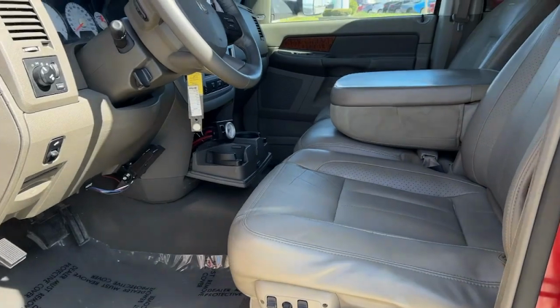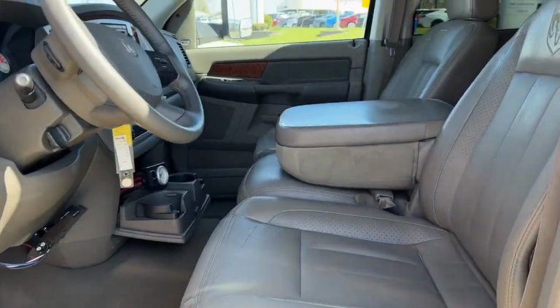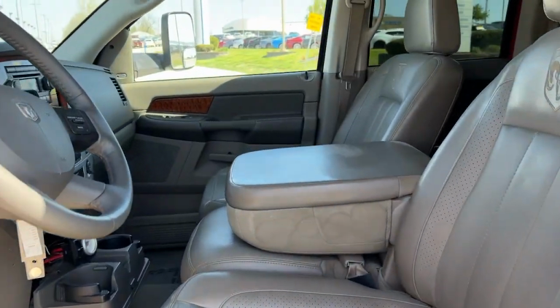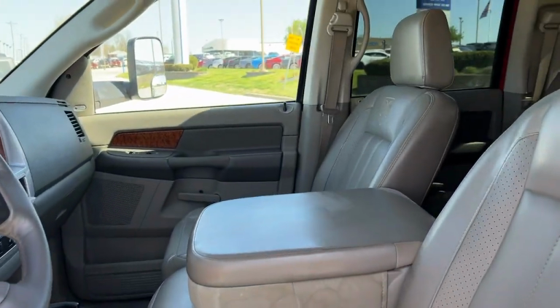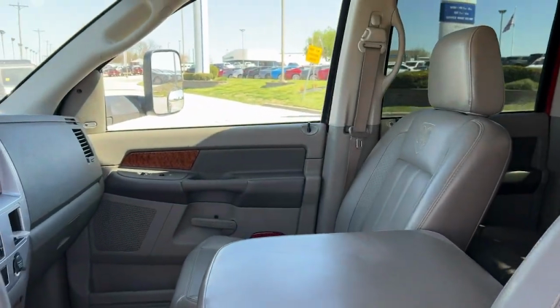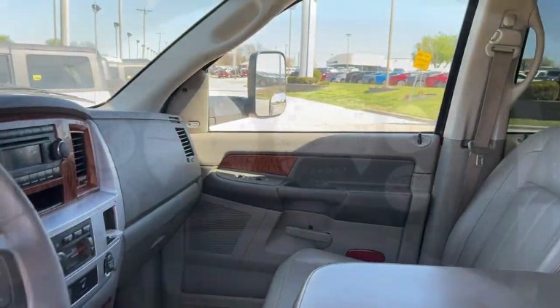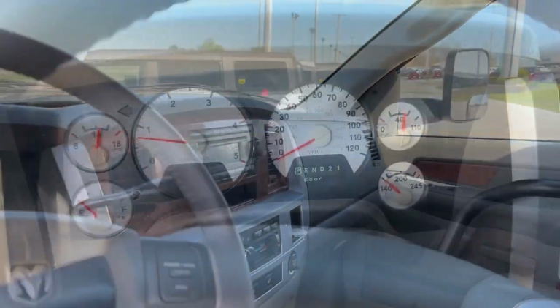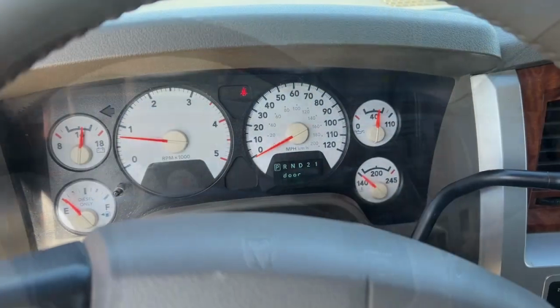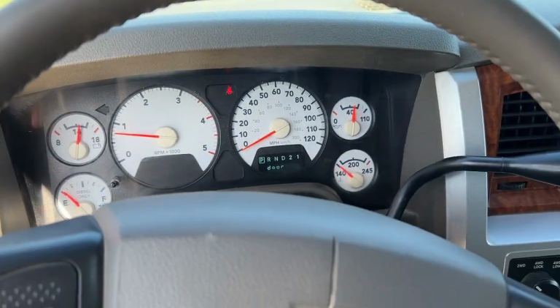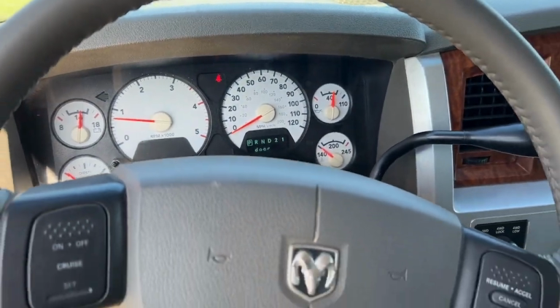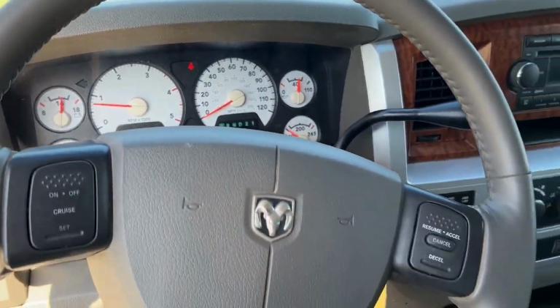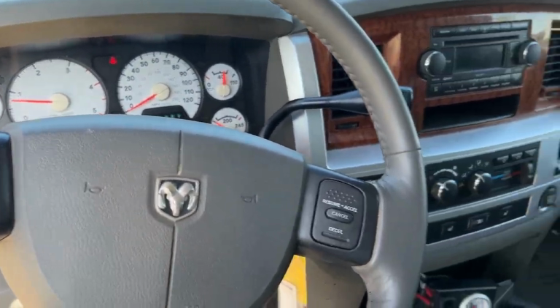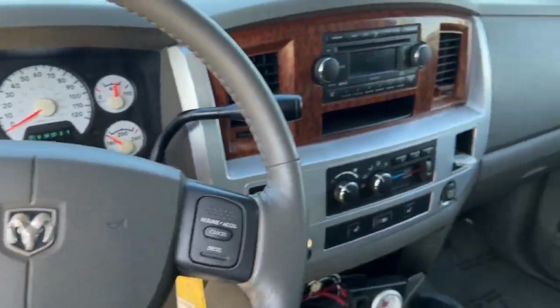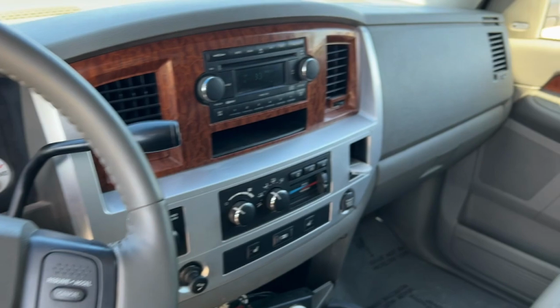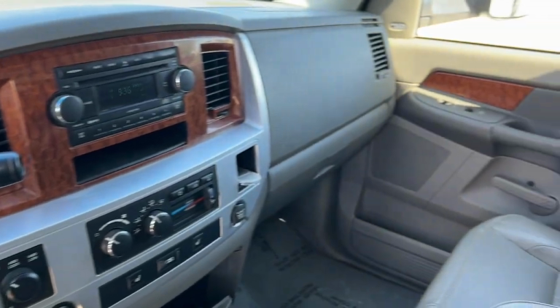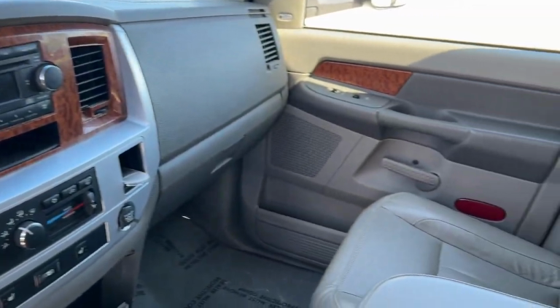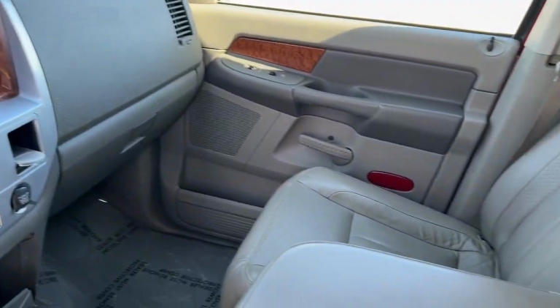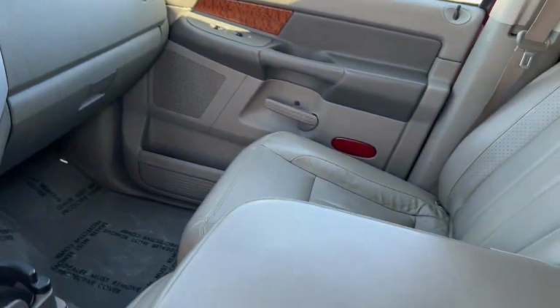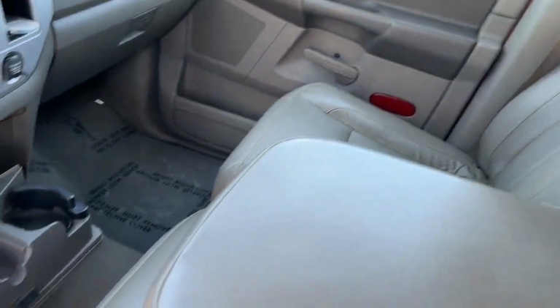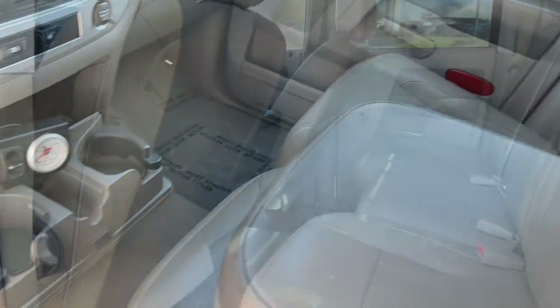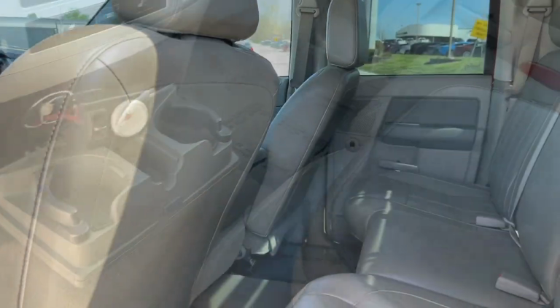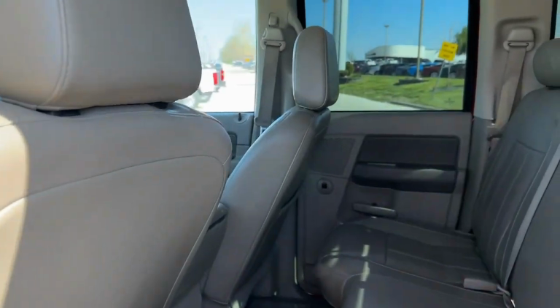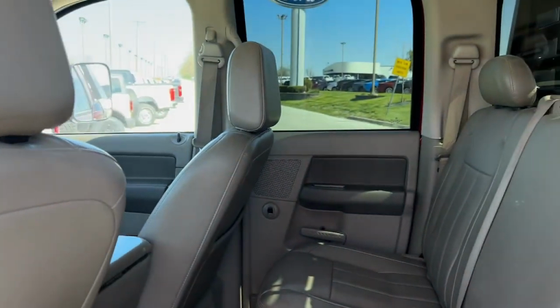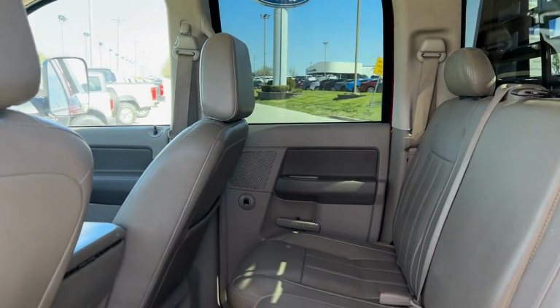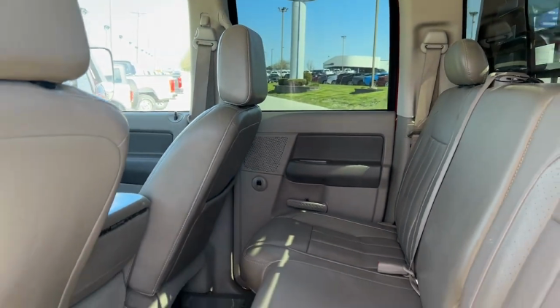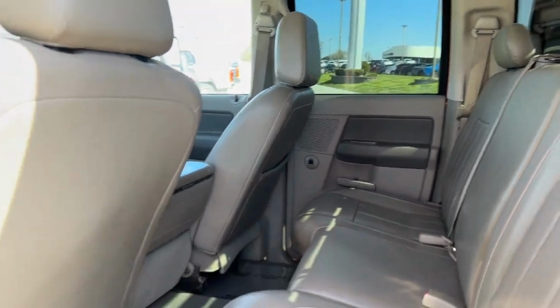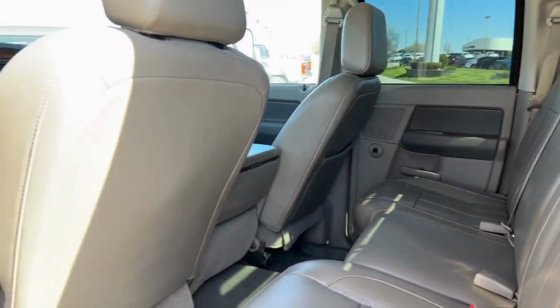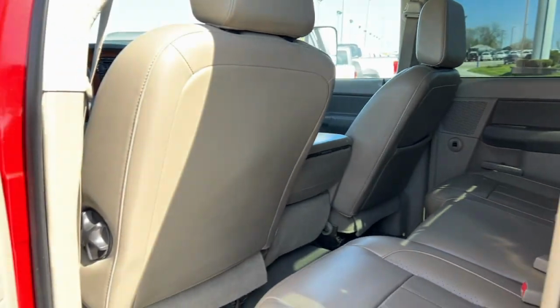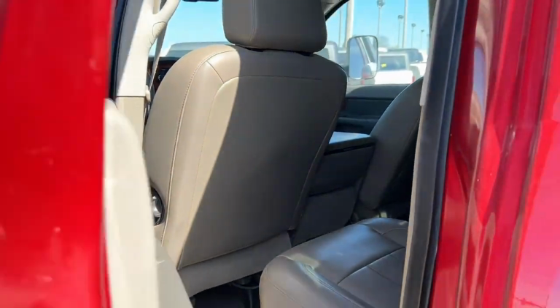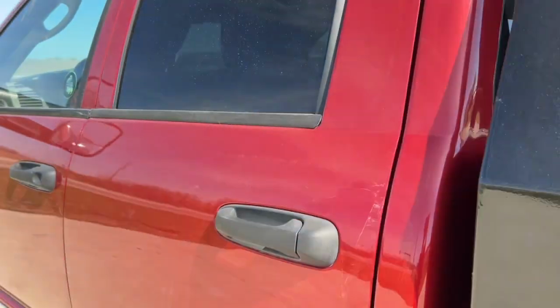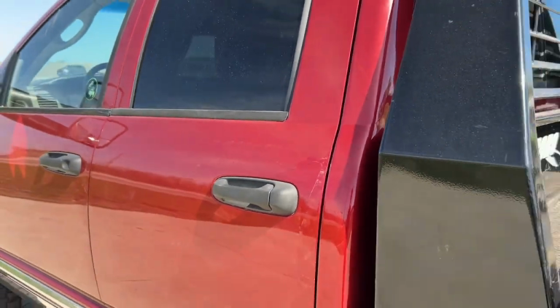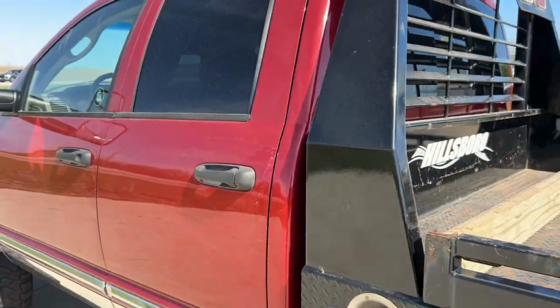Keyless entry, satellite radio, fog lamps, heated mirrors, dual zone AC, power driver seat, aluminum wheels, heated front seat, alarm, leather steering wheel.